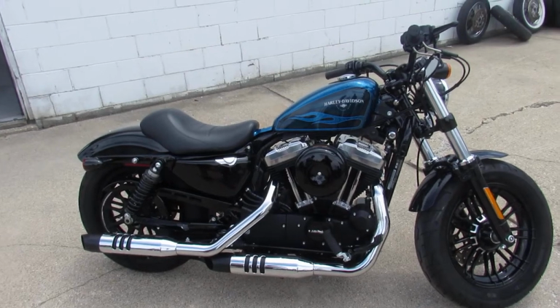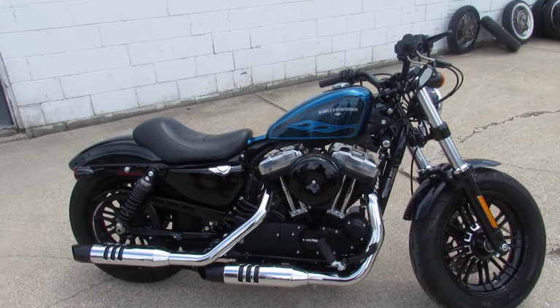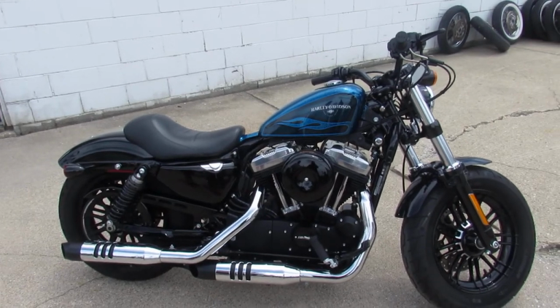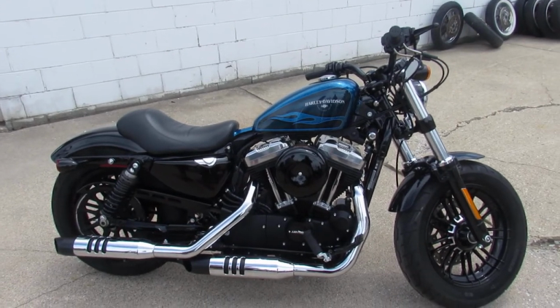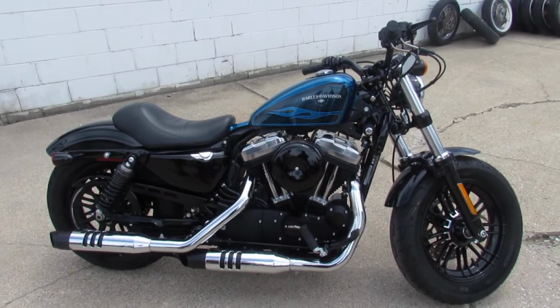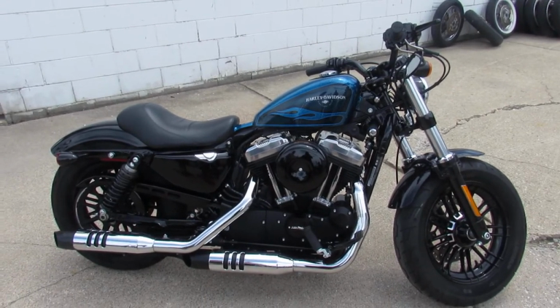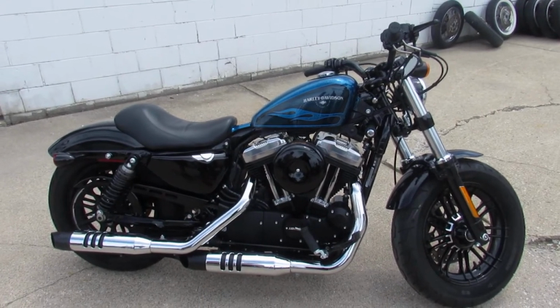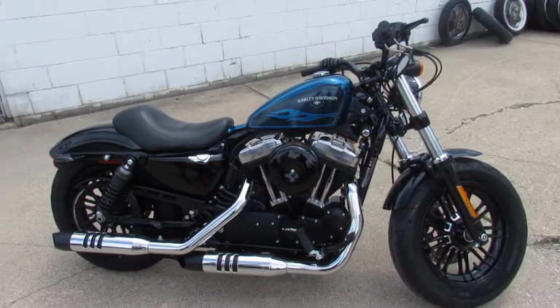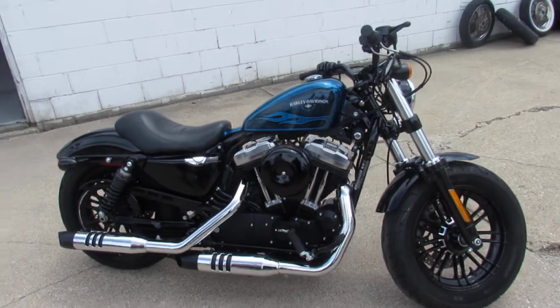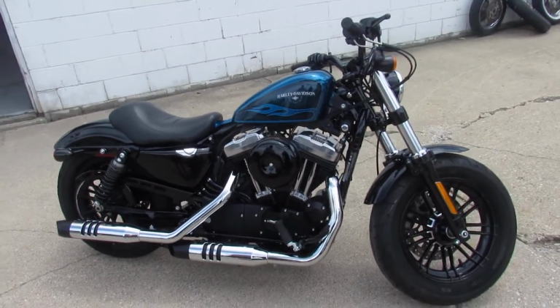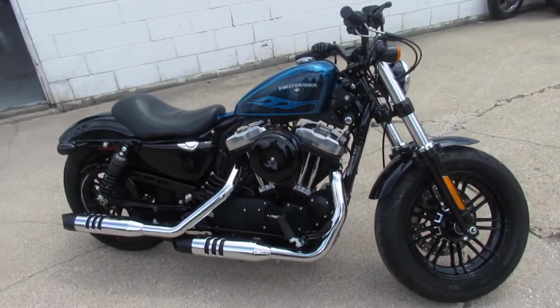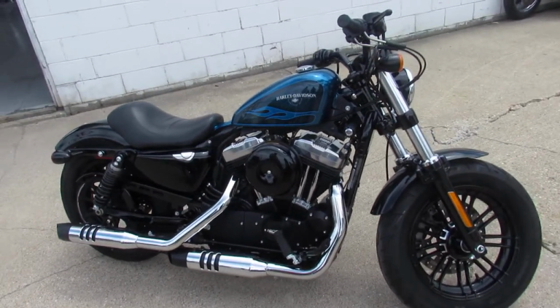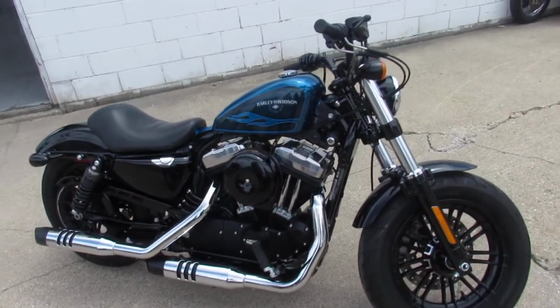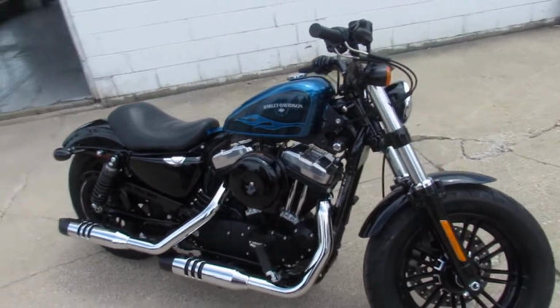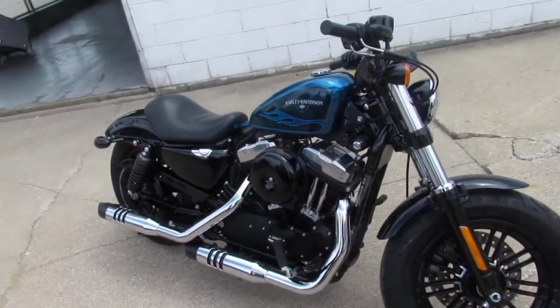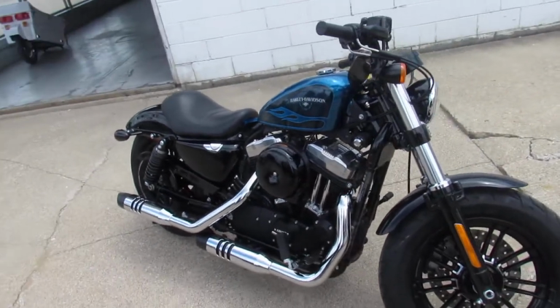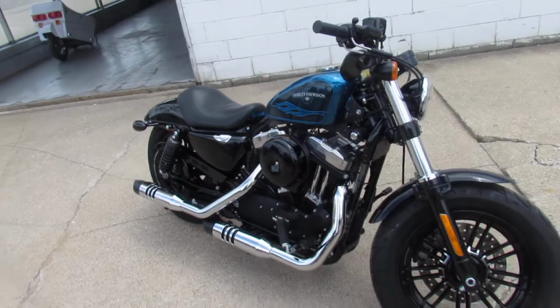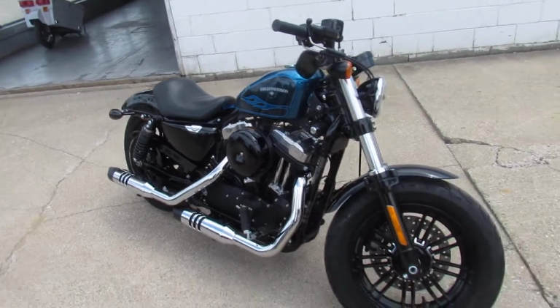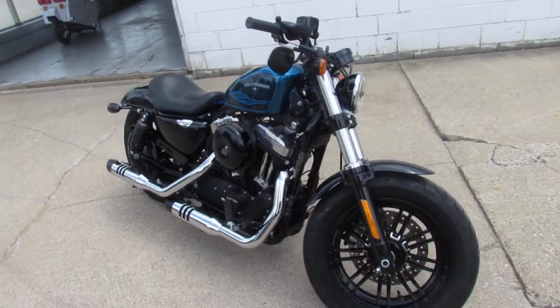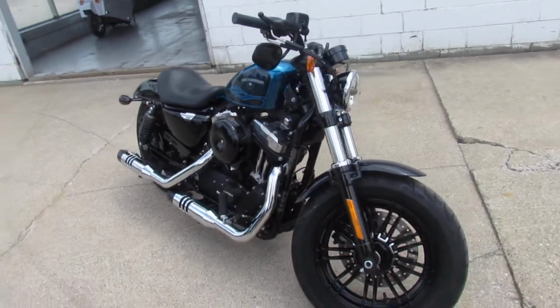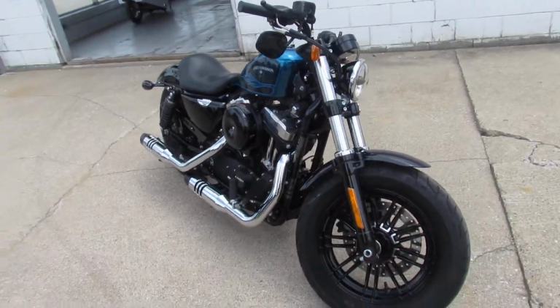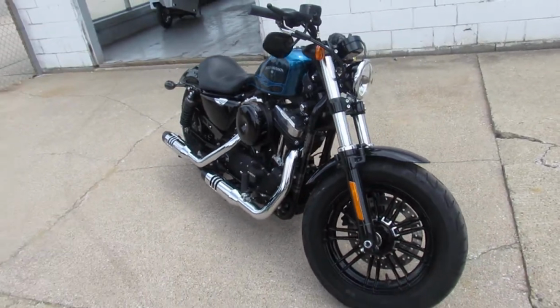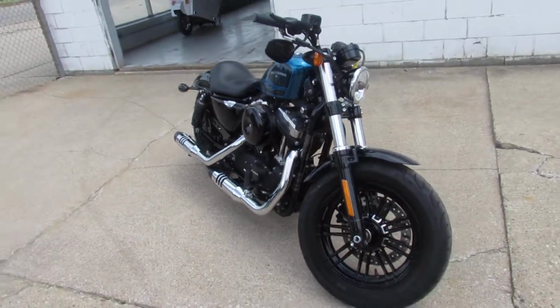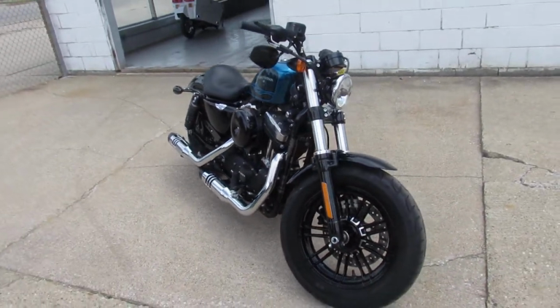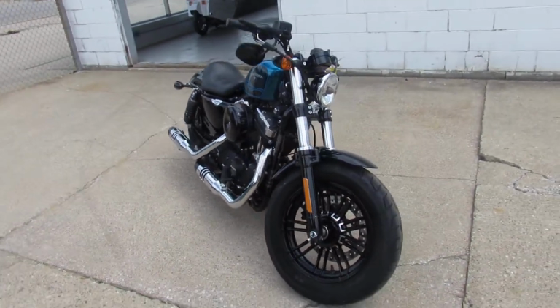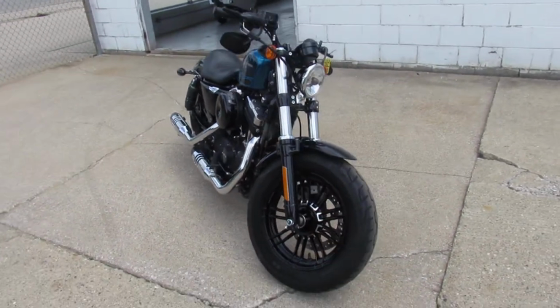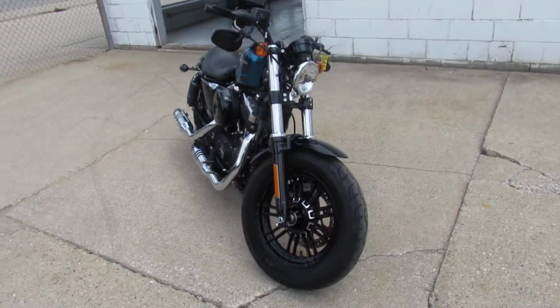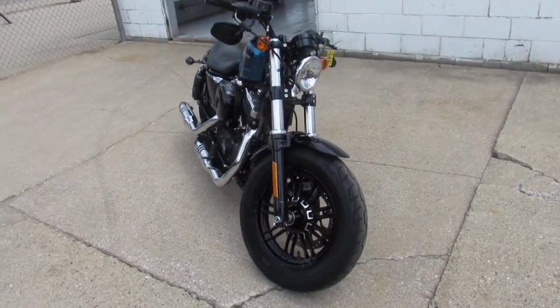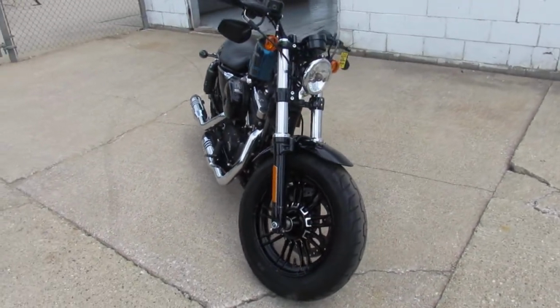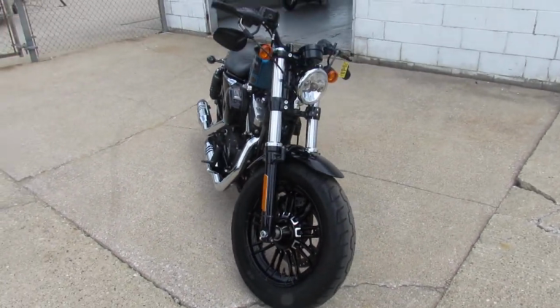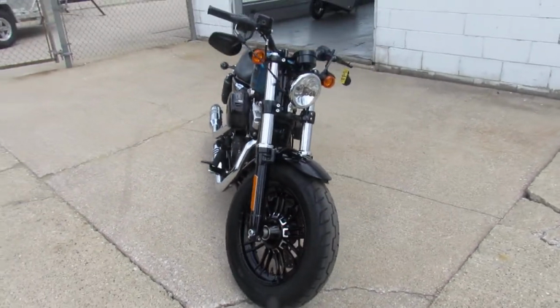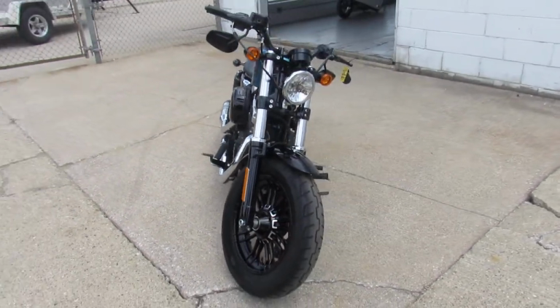Hey guys, ApprovalPowerSports.com here, doing some videos on some Harleys we just took in. Anybody looking for a used bike, we've still got them here at Approval Power Sports. We've got about 100 bikes left.